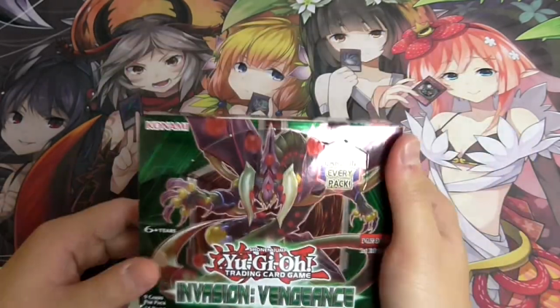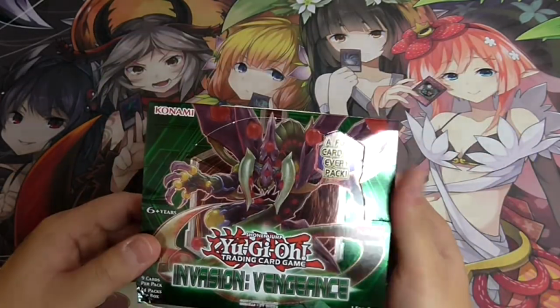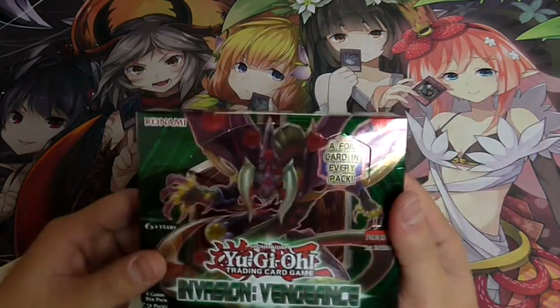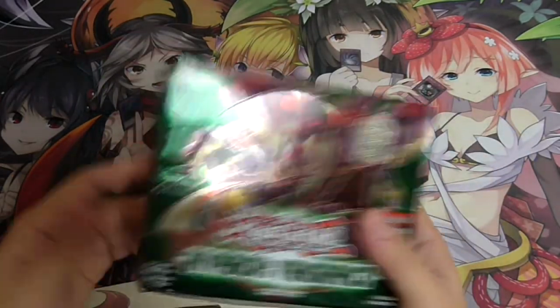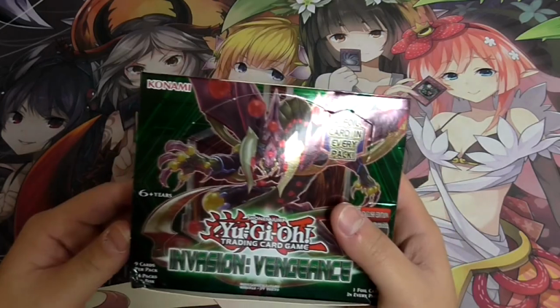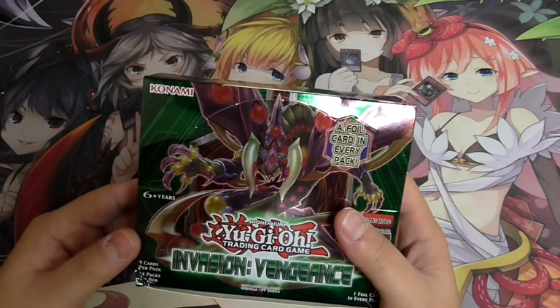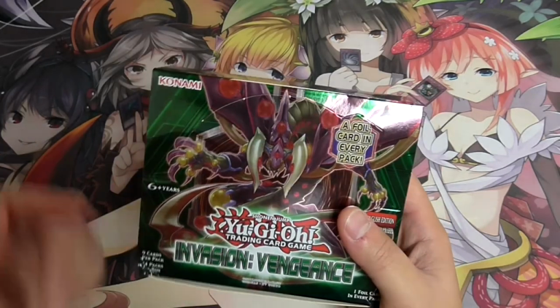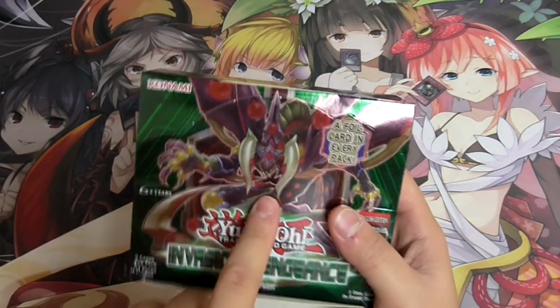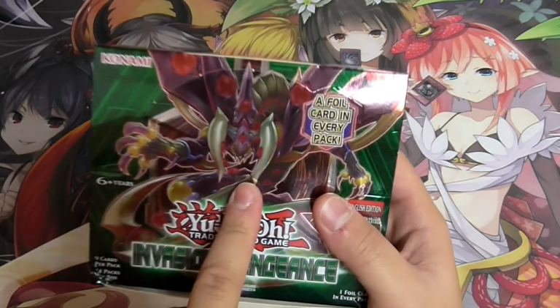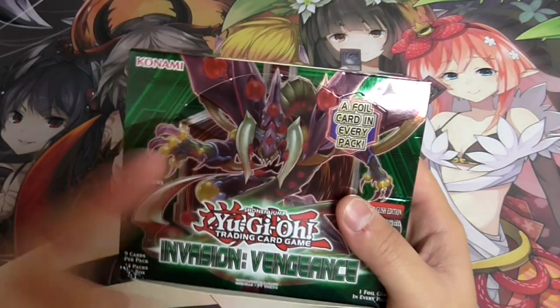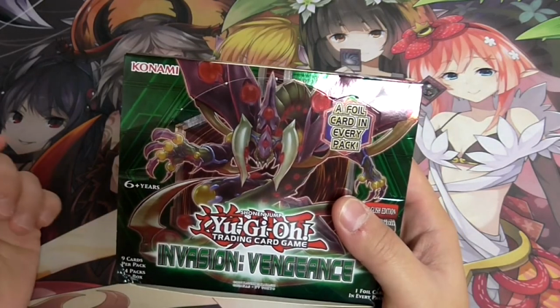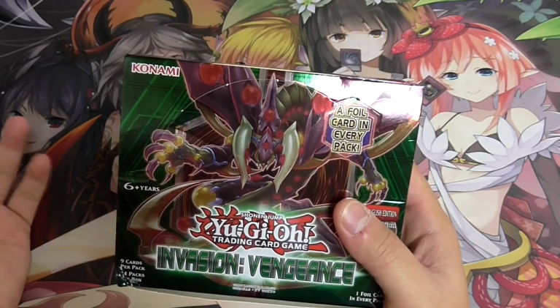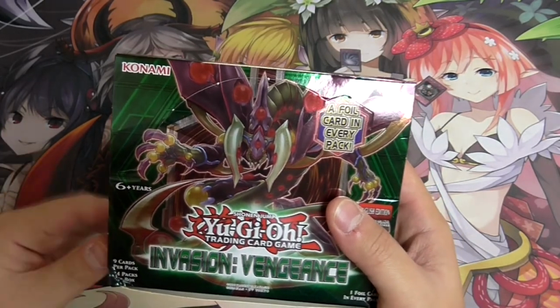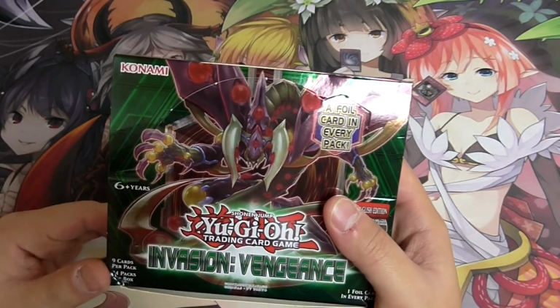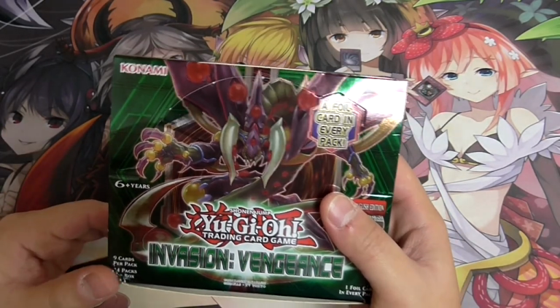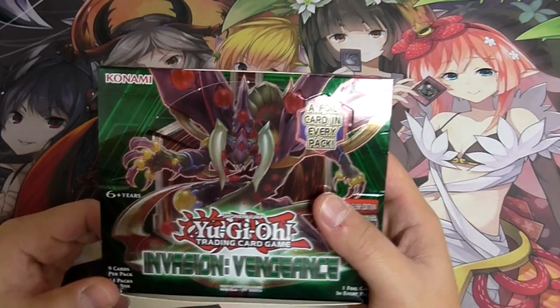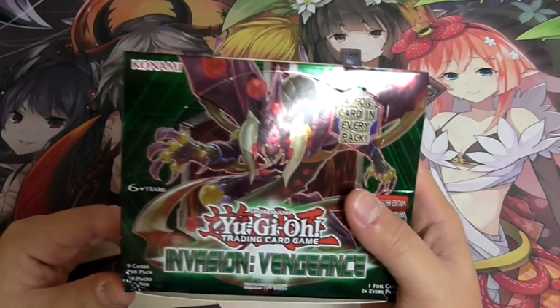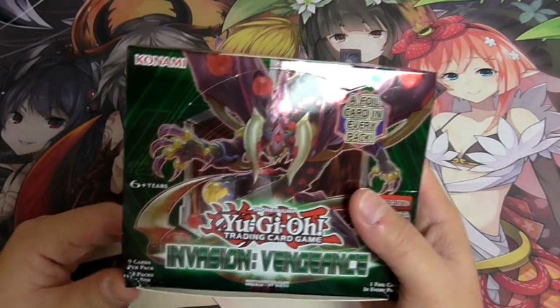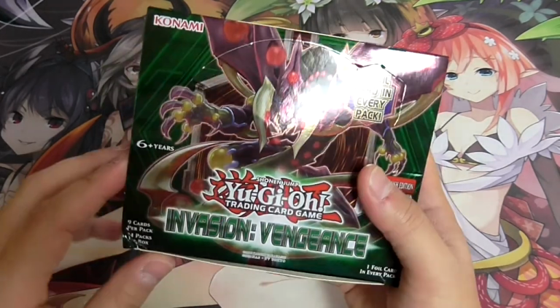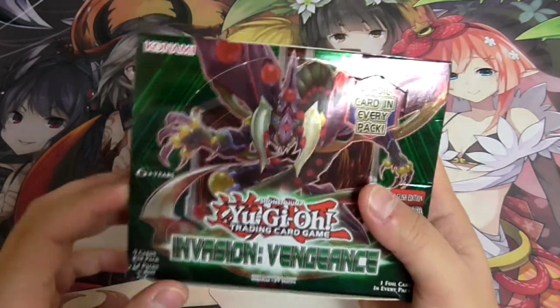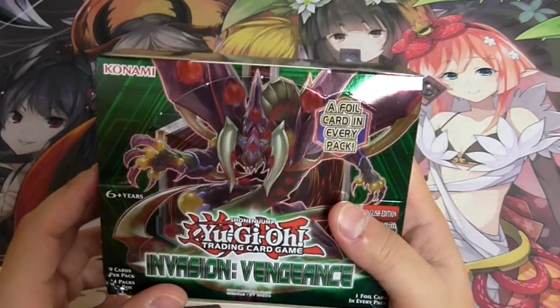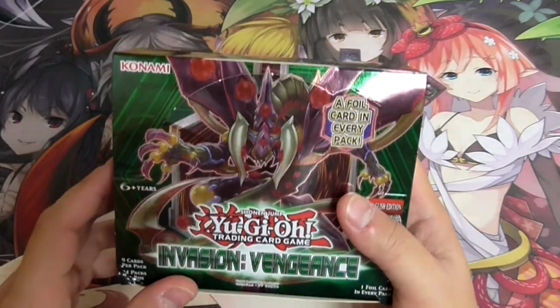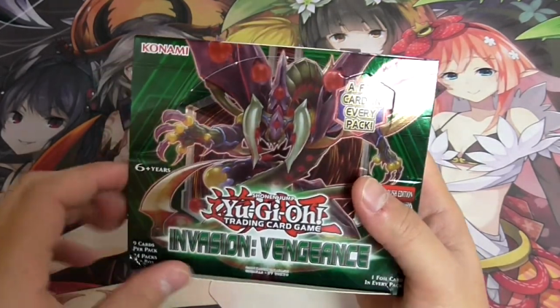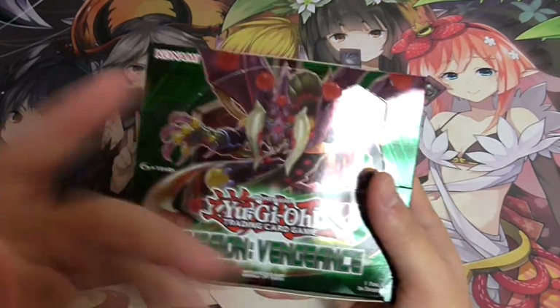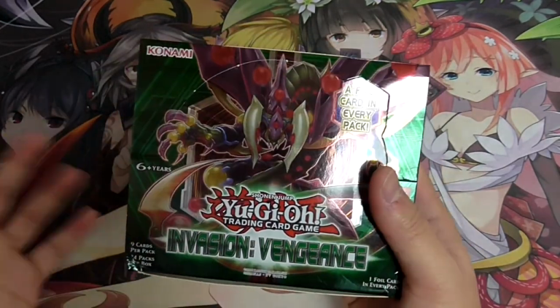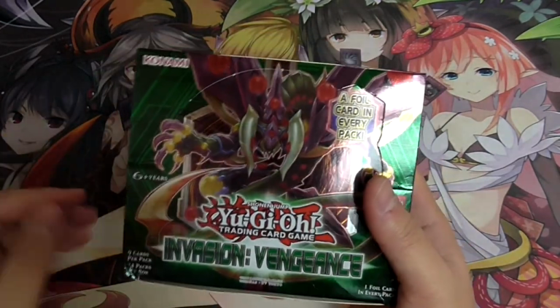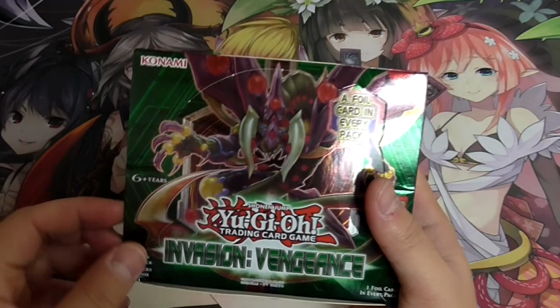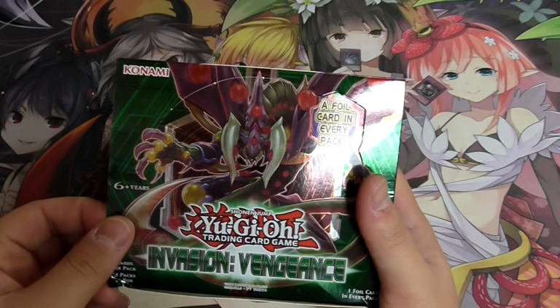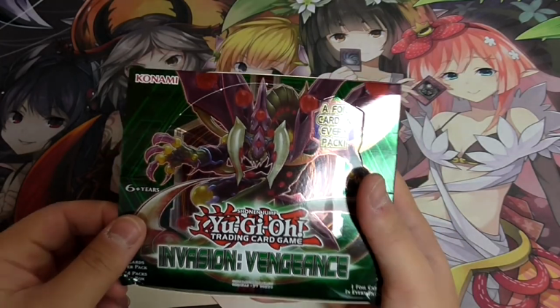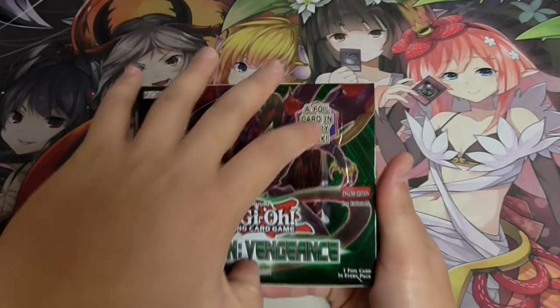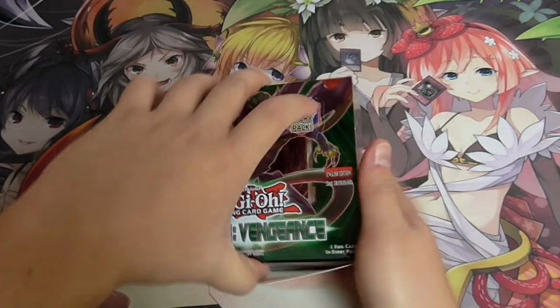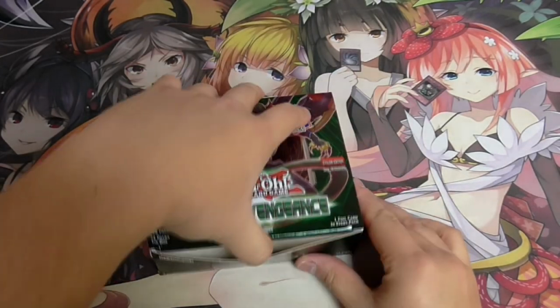New decks in this set include Star of Venom, Future Dragon which is of course Predator Plants, as well as Crystron and Chemical Beasts. There are also new player cards - the last five cards of the set. So let's get started.